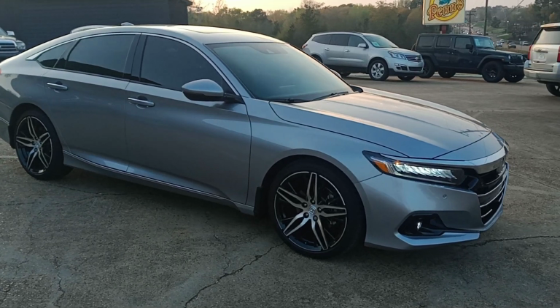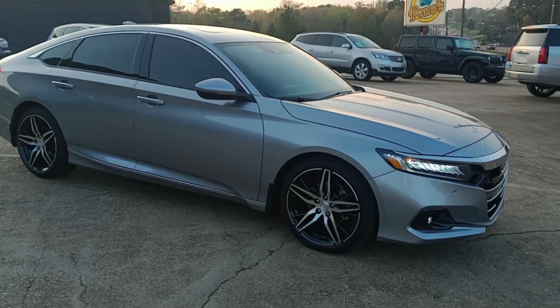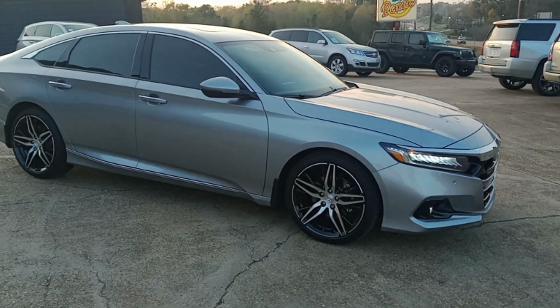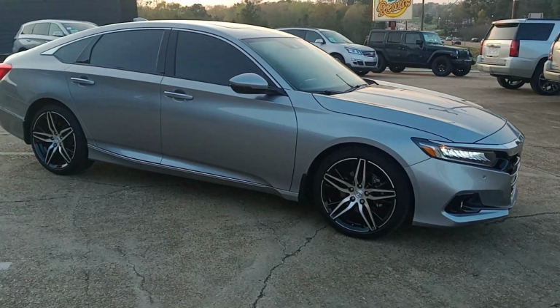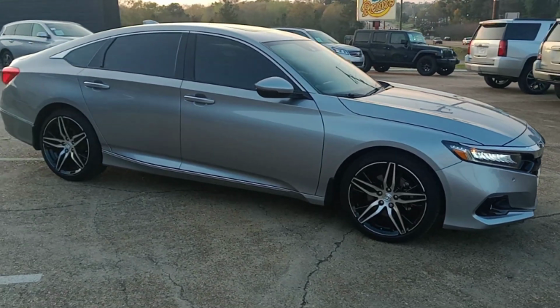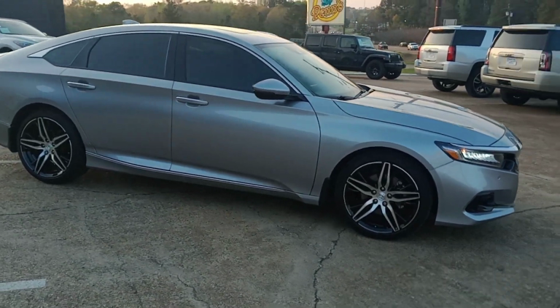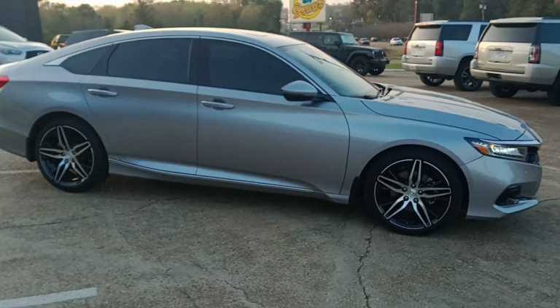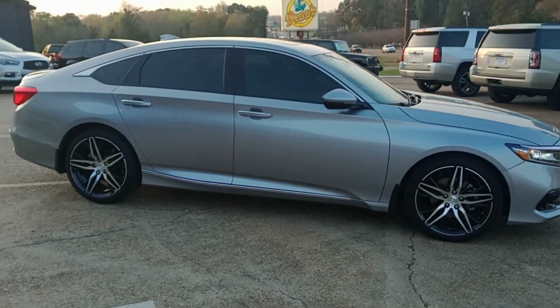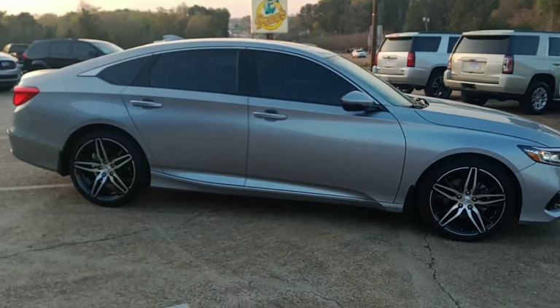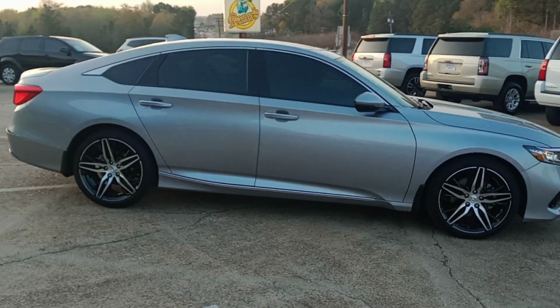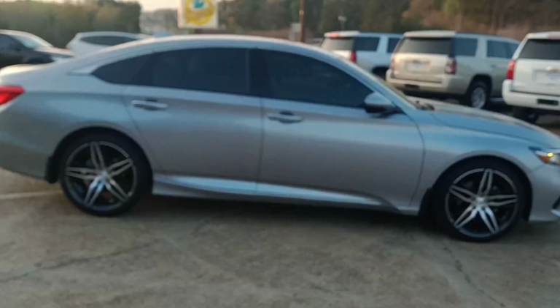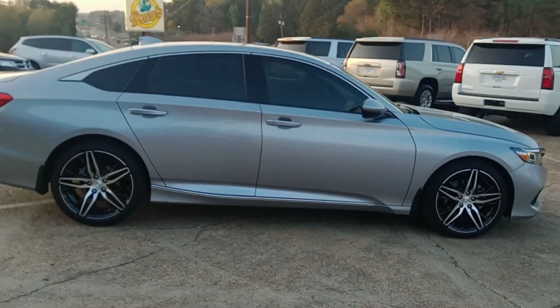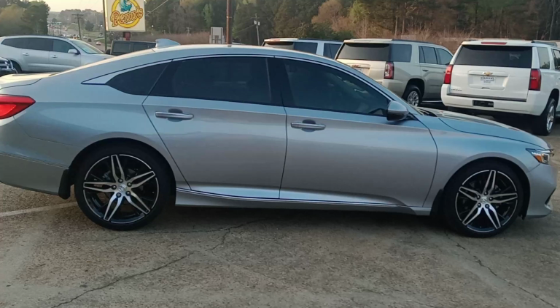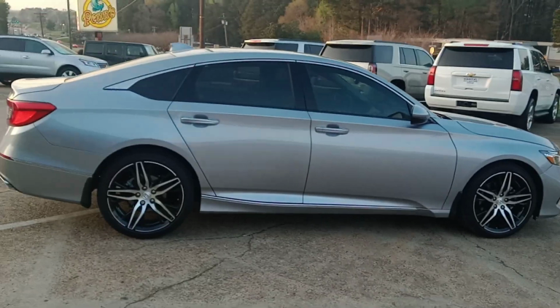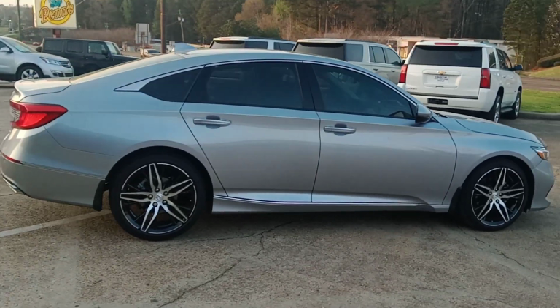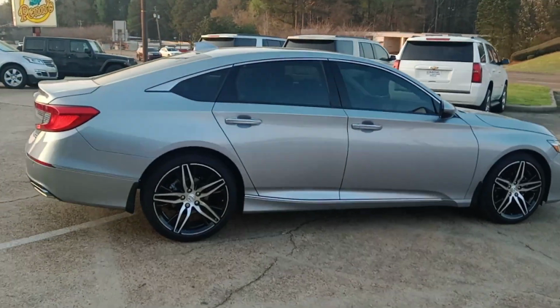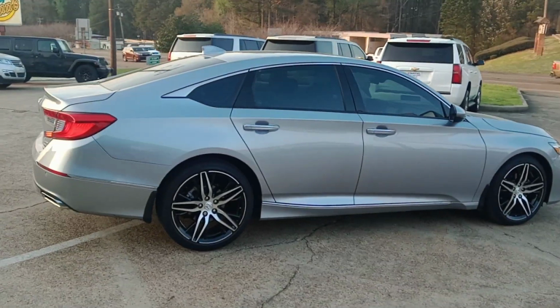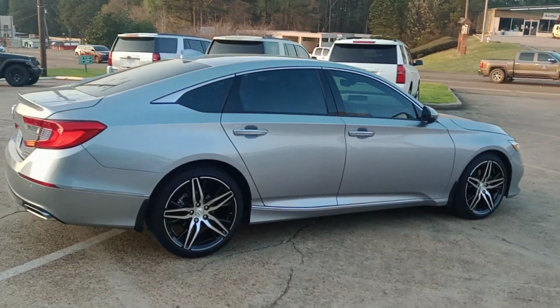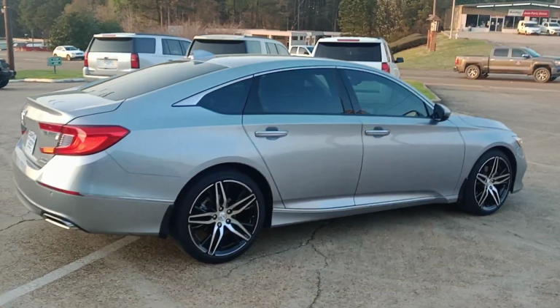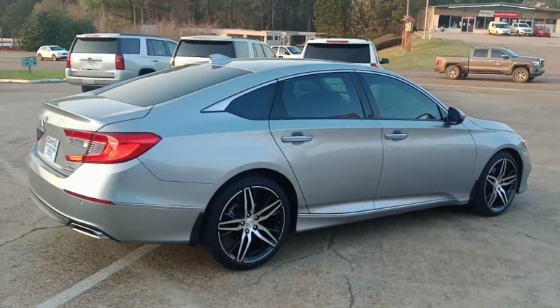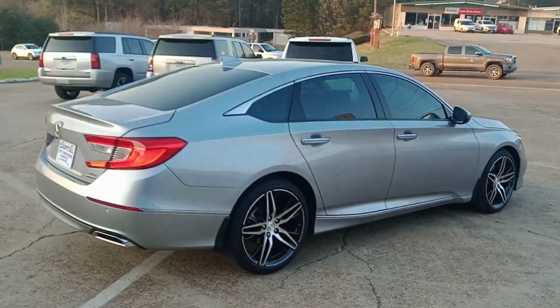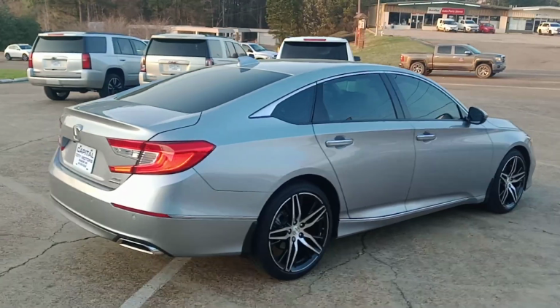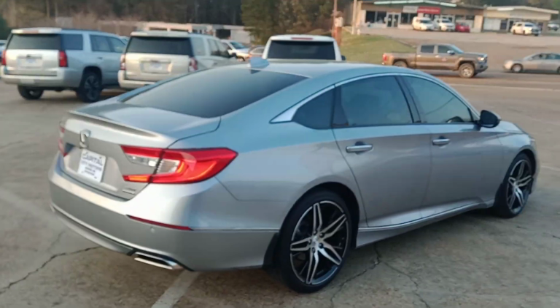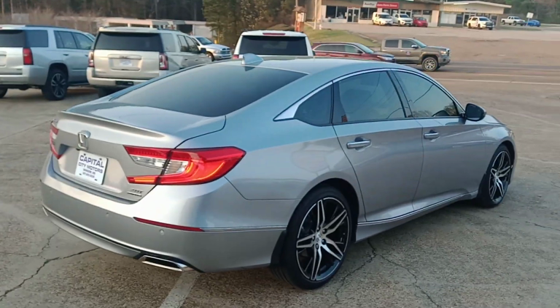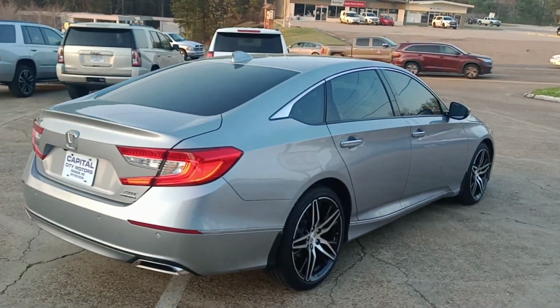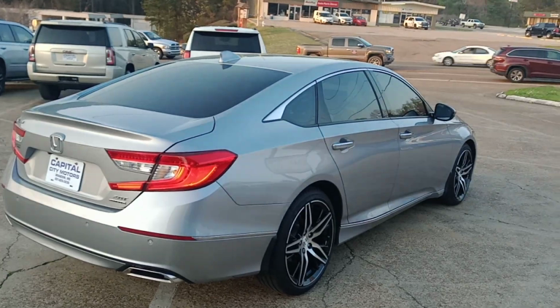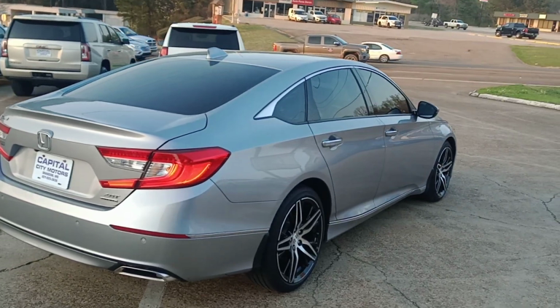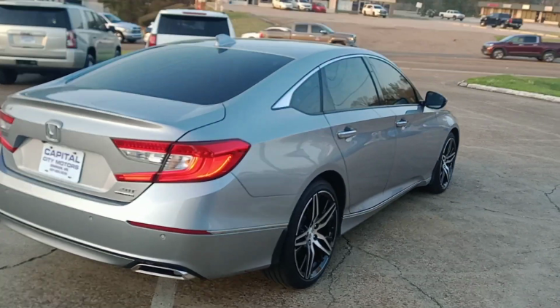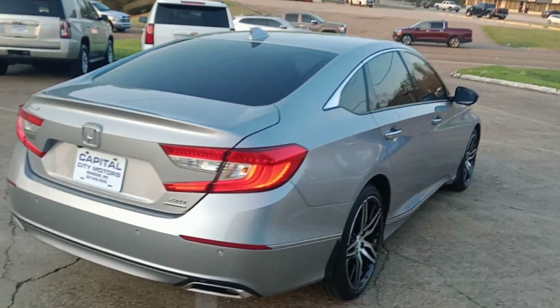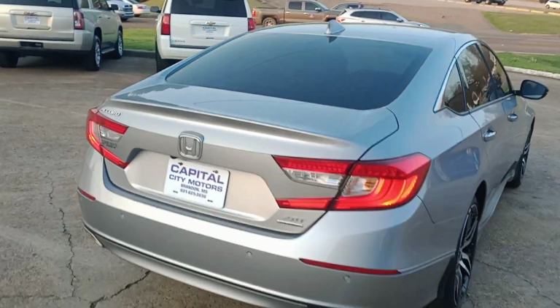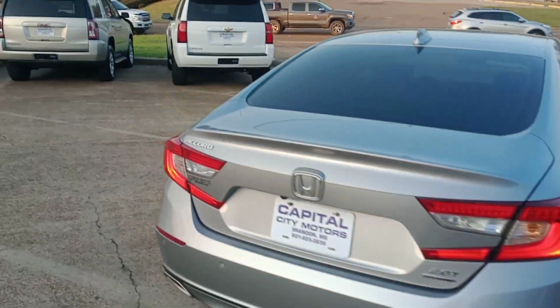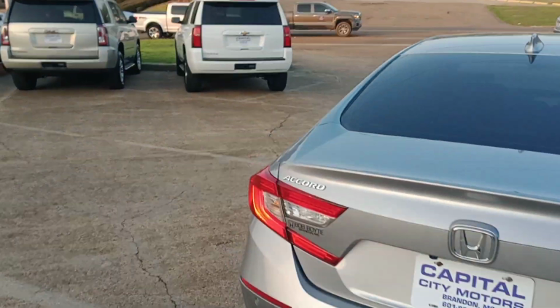Silver exterior color, black leather interior. It's got the heated and cooled seats, navigation, sunroof. It's loaded, and it's the Touring edition. Let's look inside and I'll show you what I'm talking about.